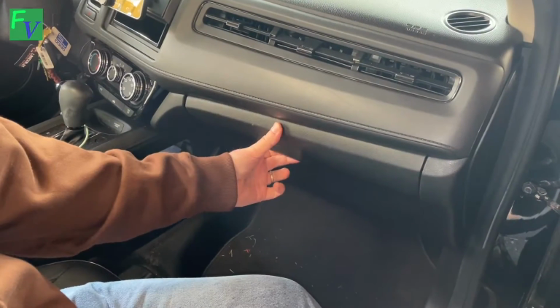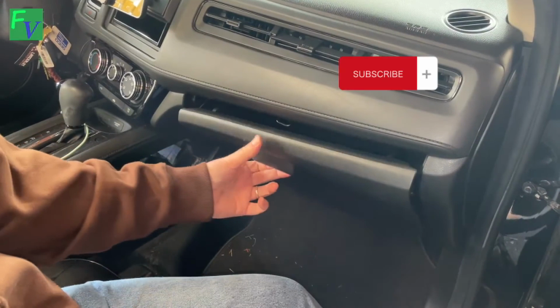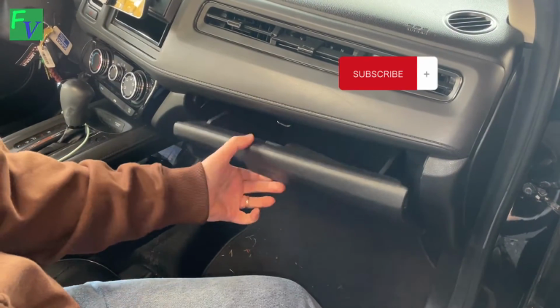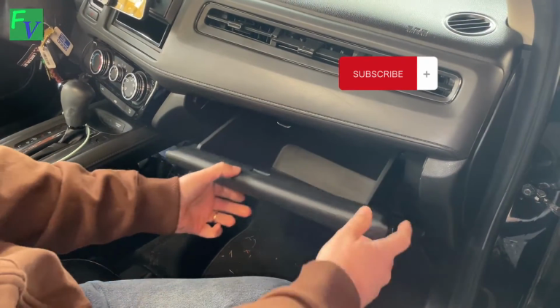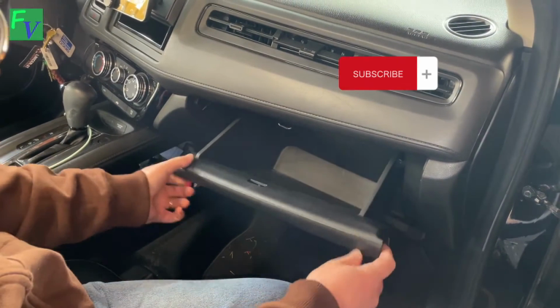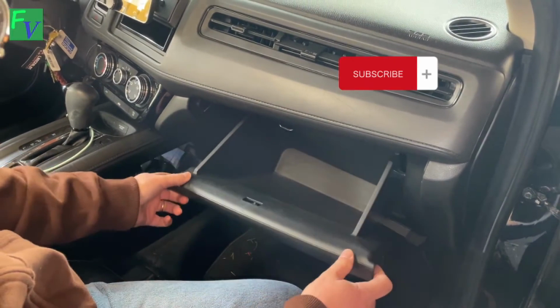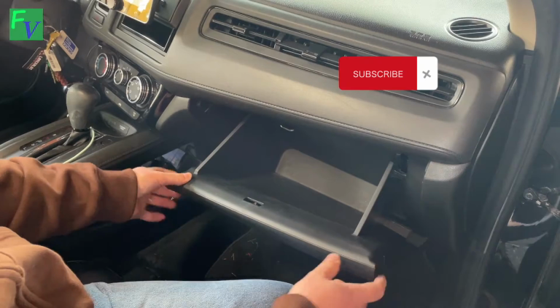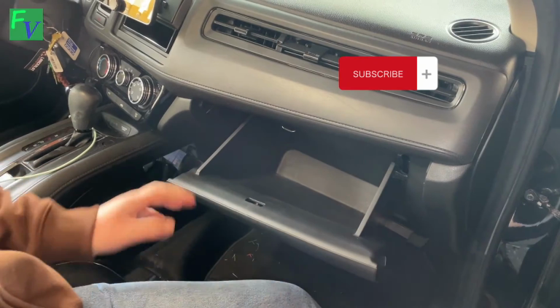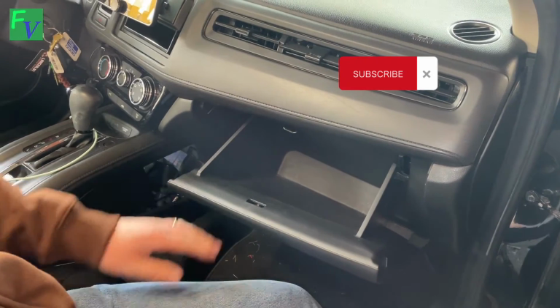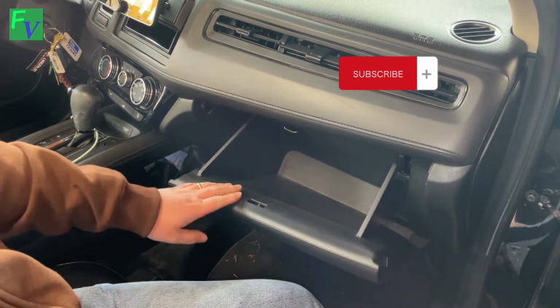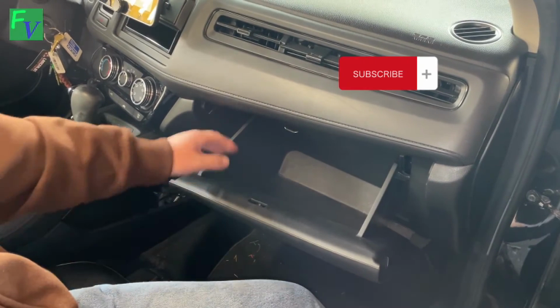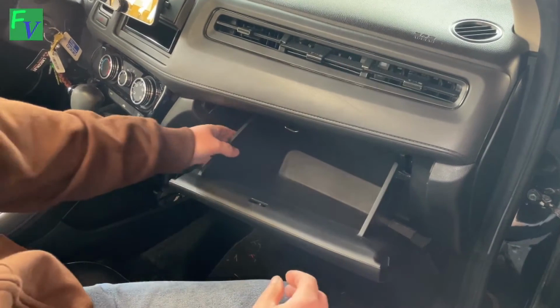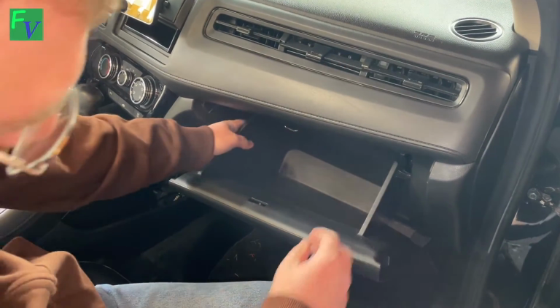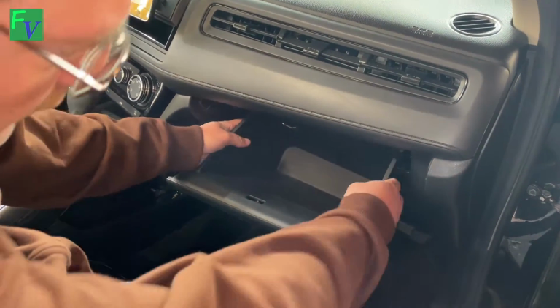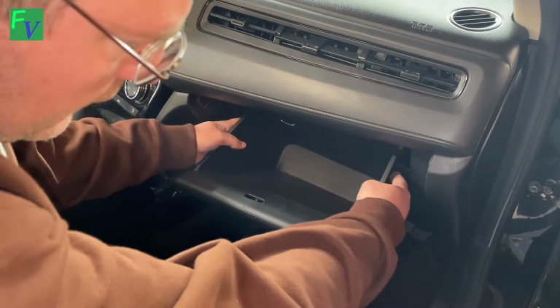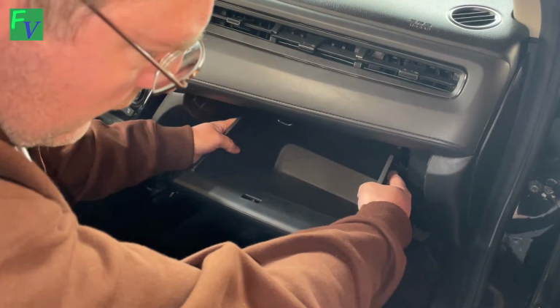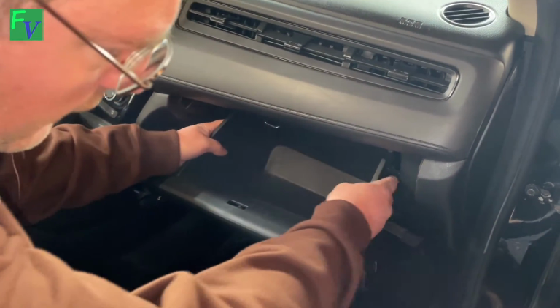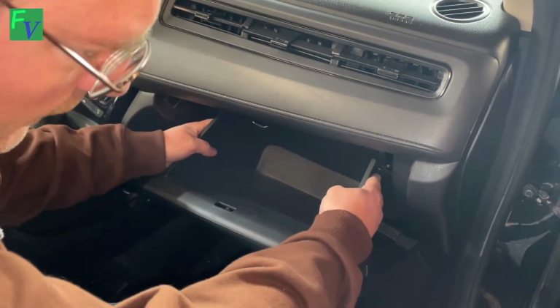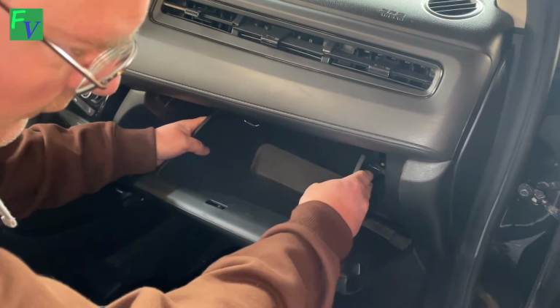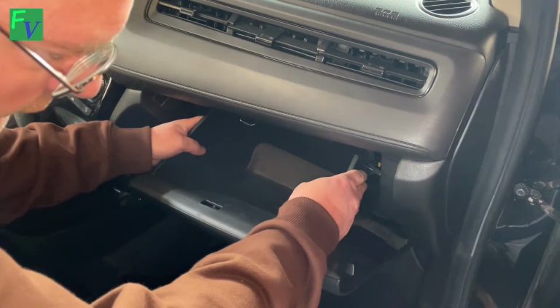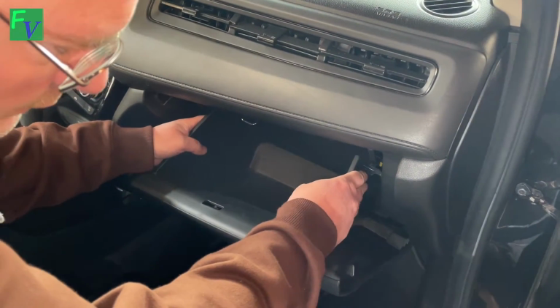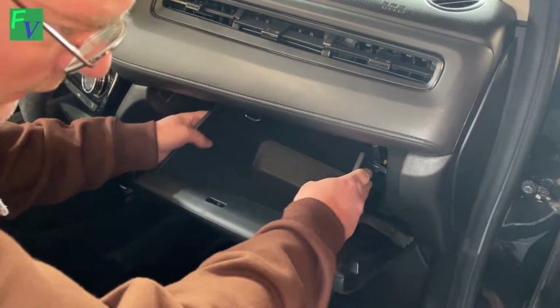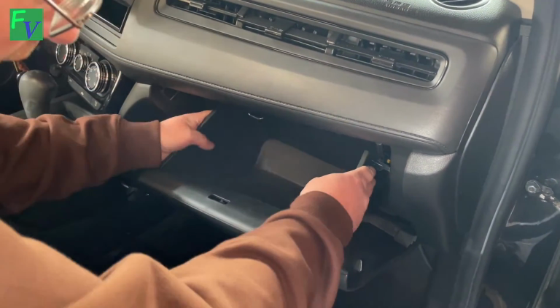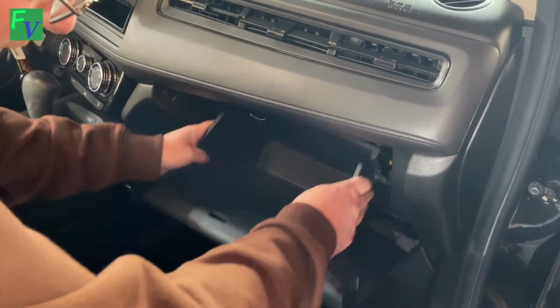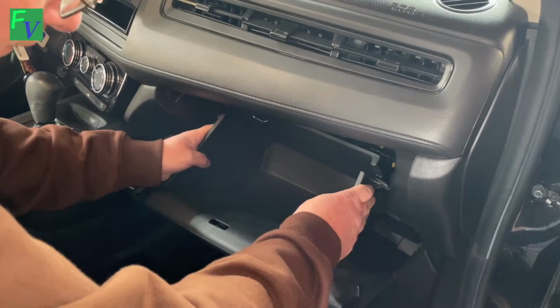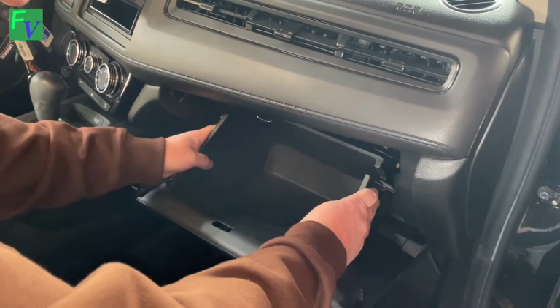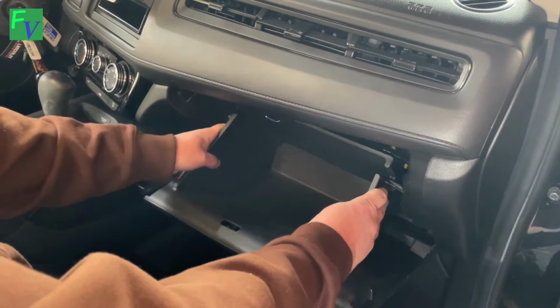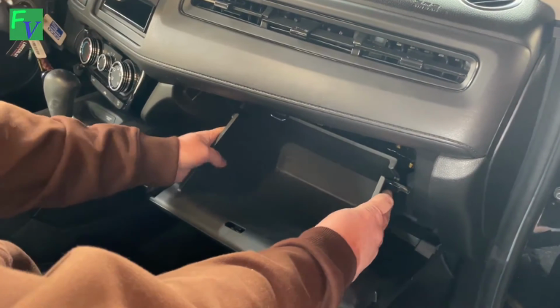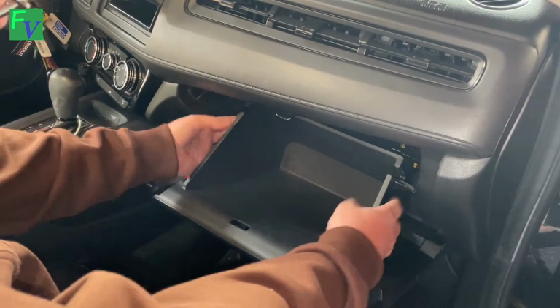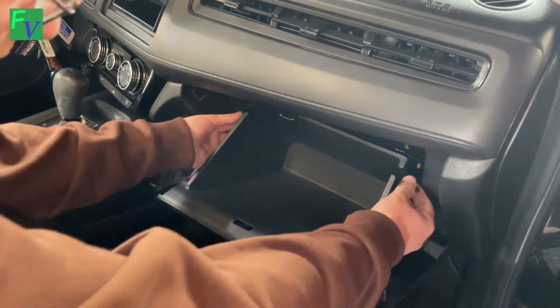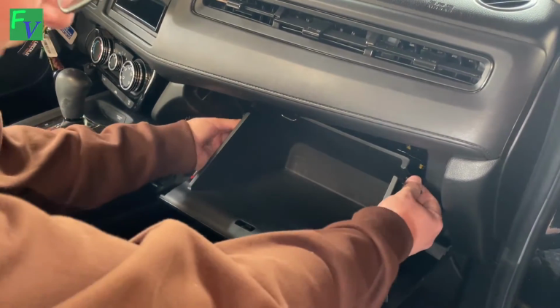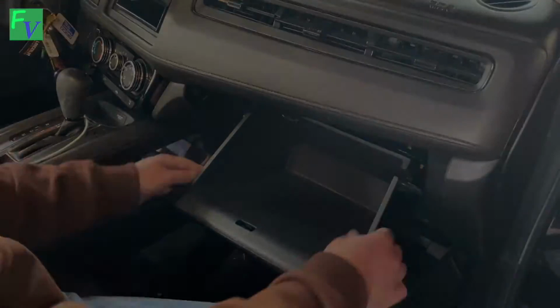We'll go ahead and open up the glove box. On either side of the glove box there are just two little fingers that pop out.